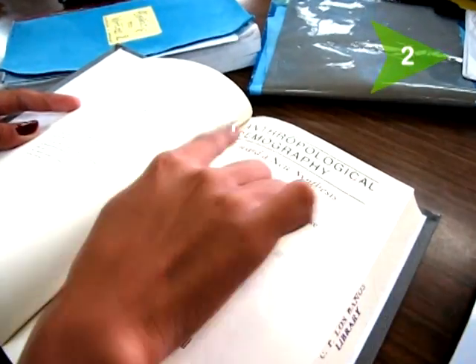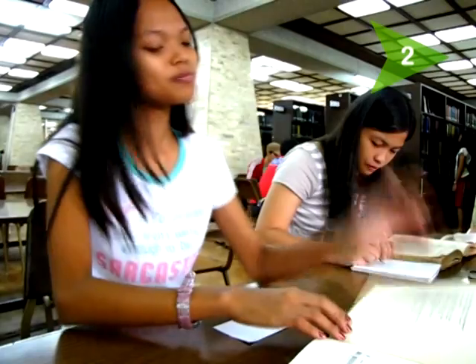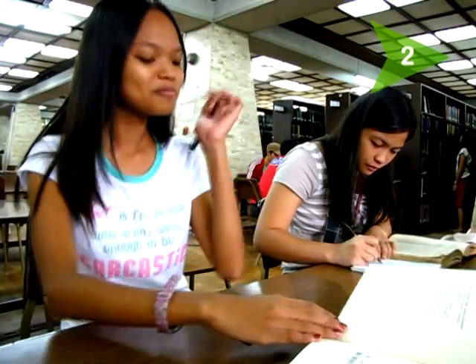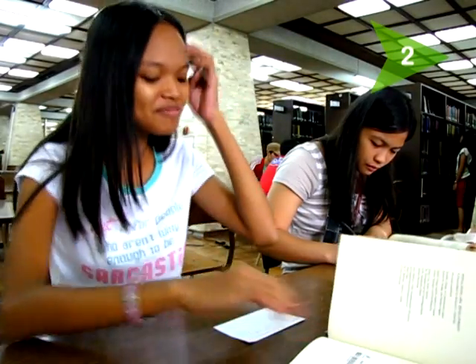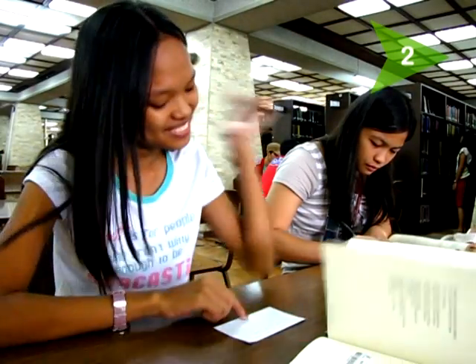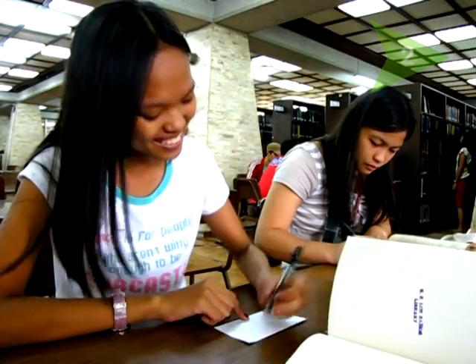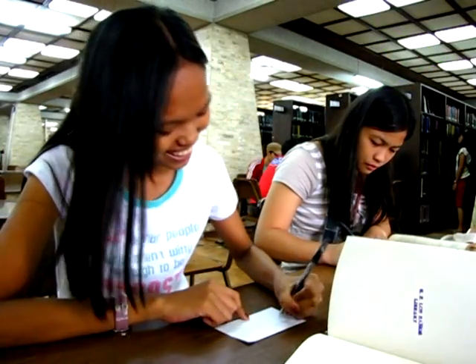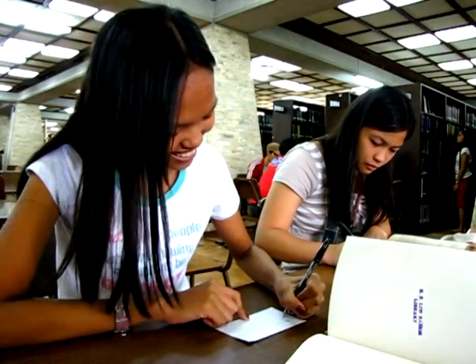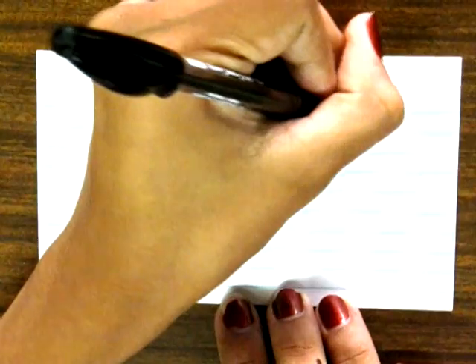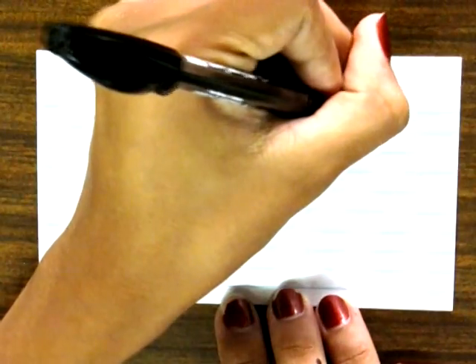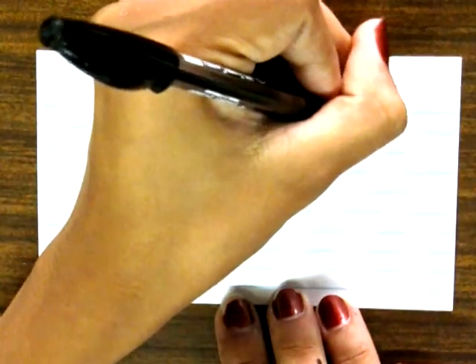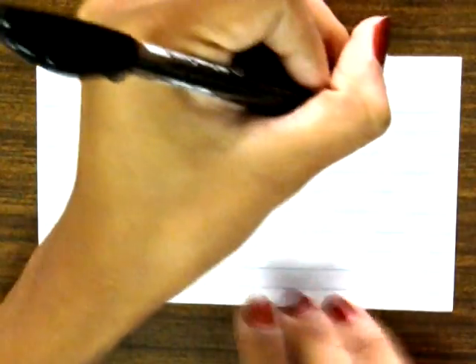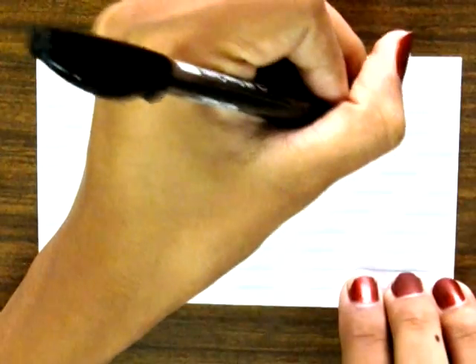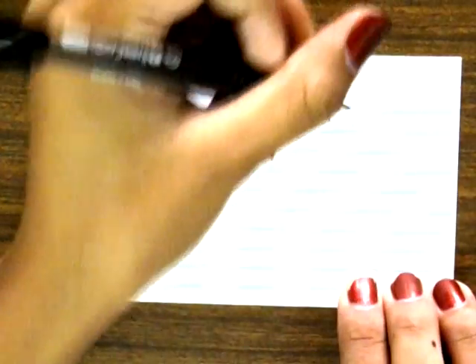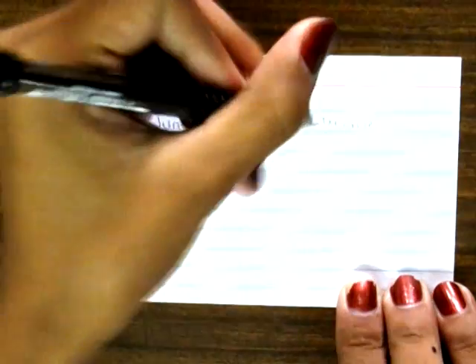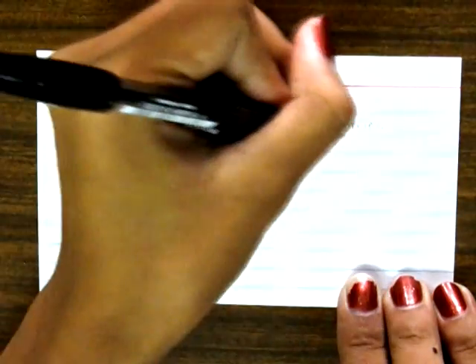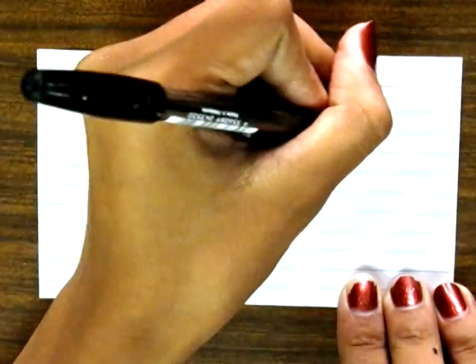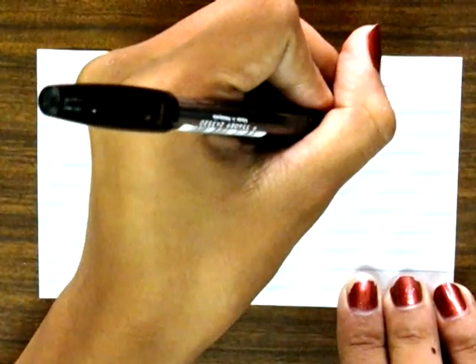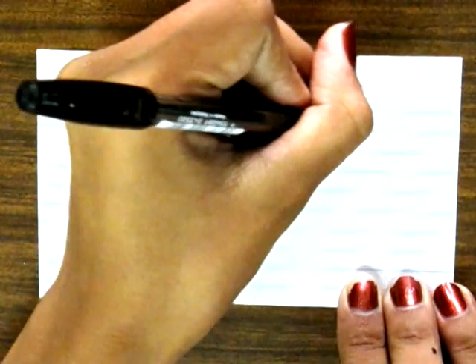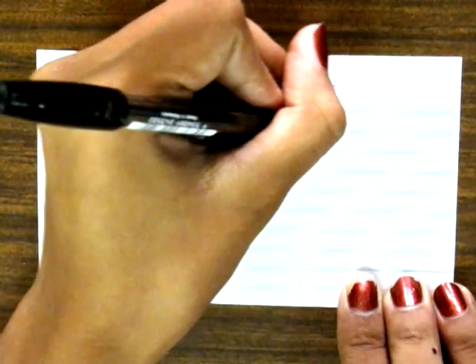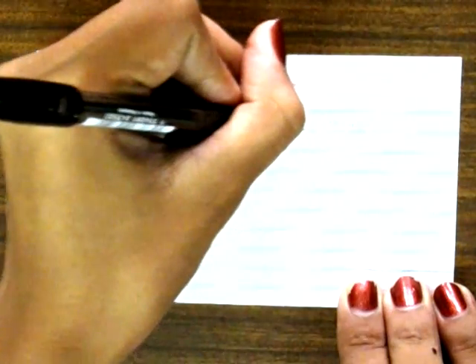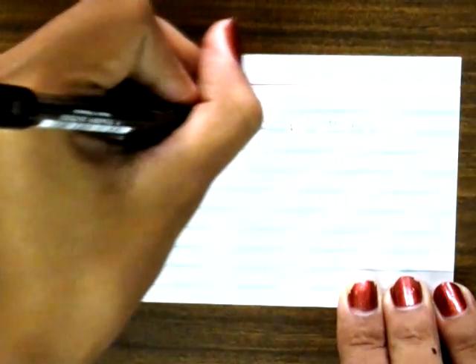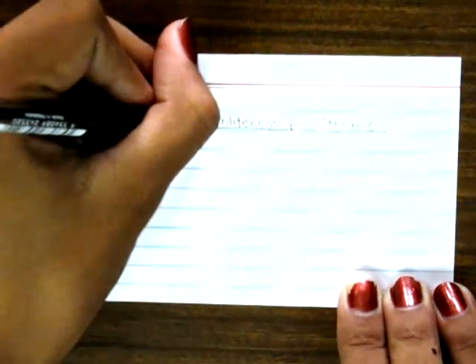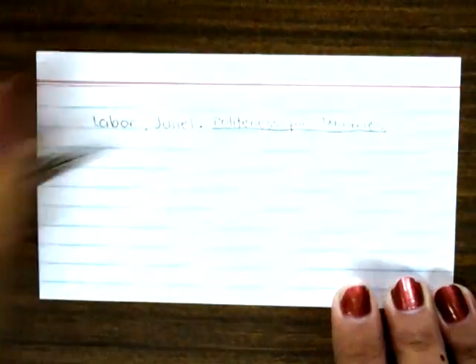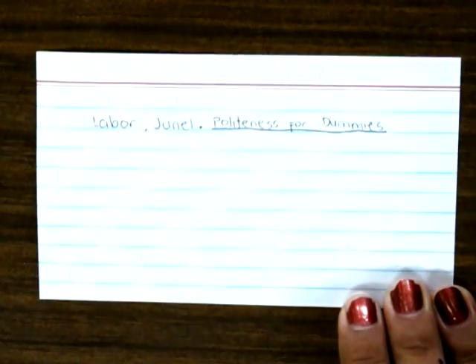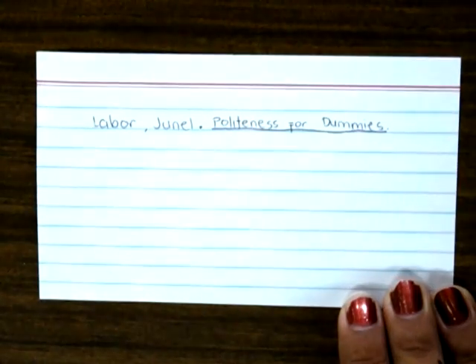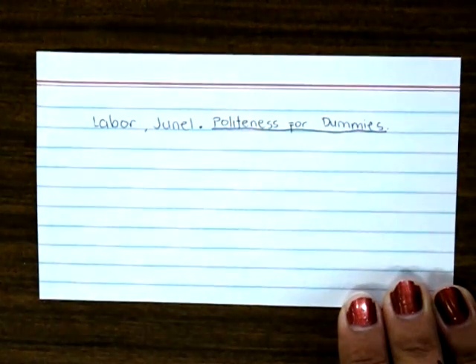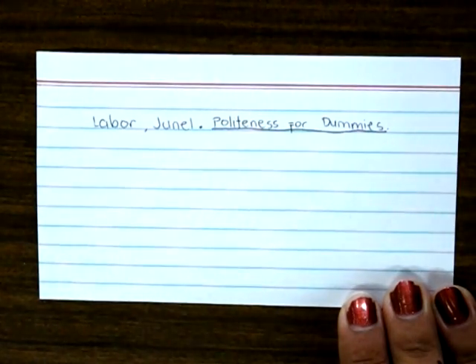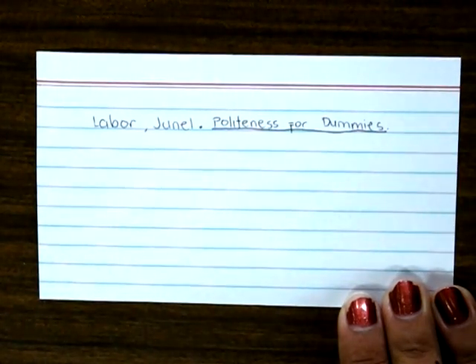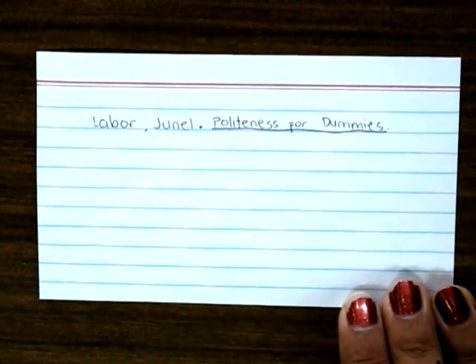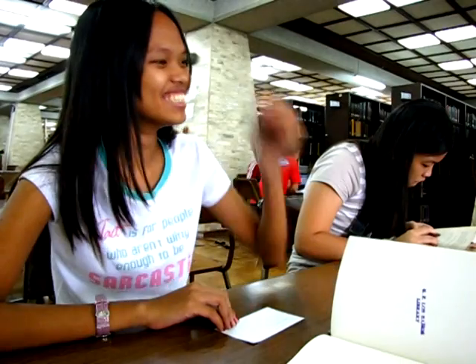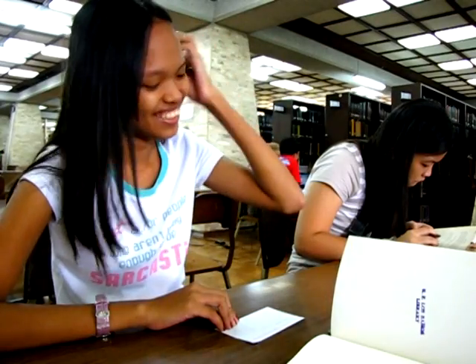Step 2. Write the title of the work or the source. Take note that the lines following the author's names are always indented from that line. Highlight or underline the title, unless you have a specialized handwriting that could italicize words.